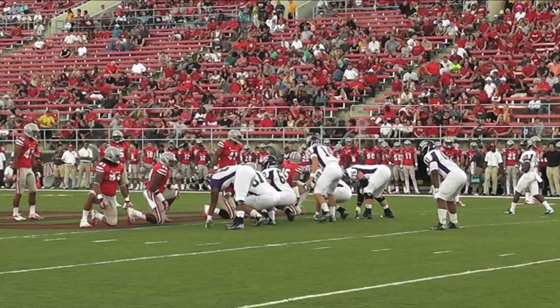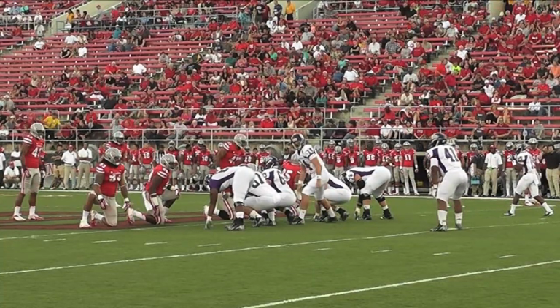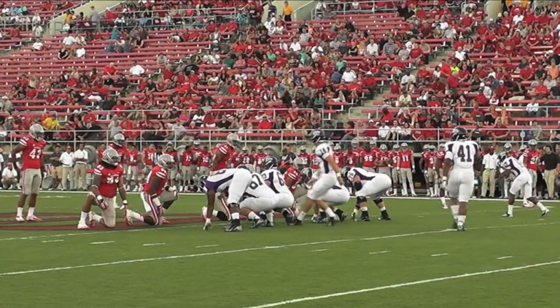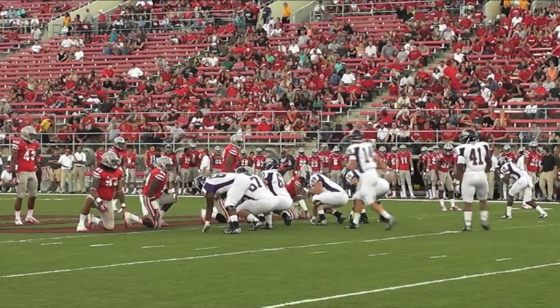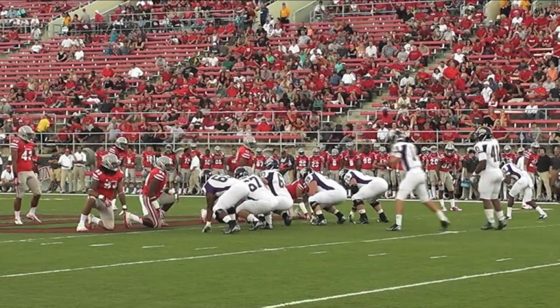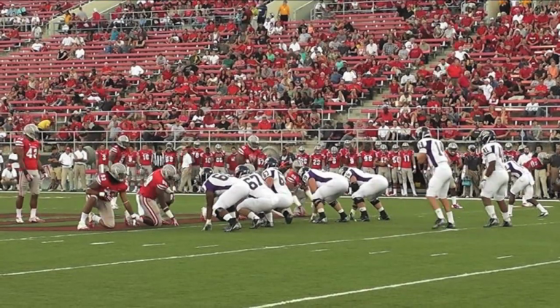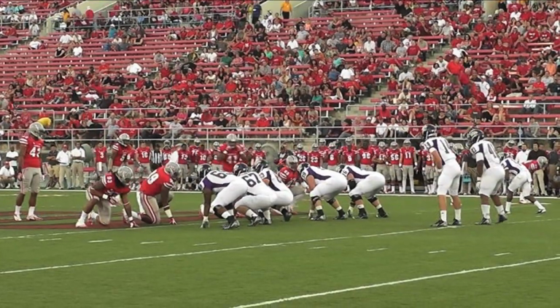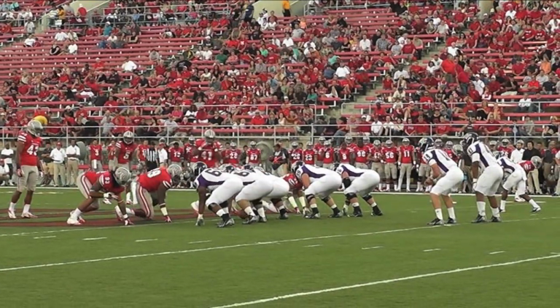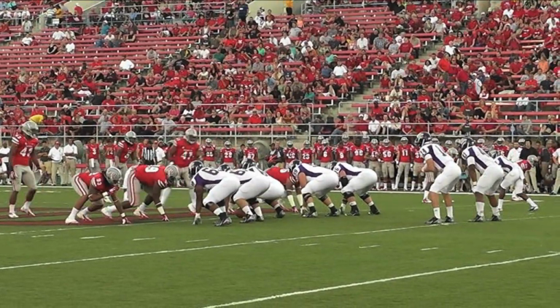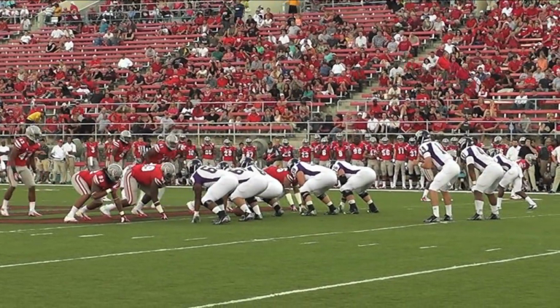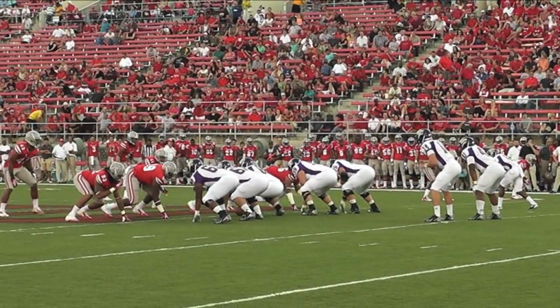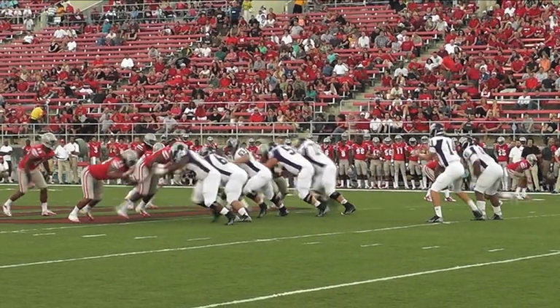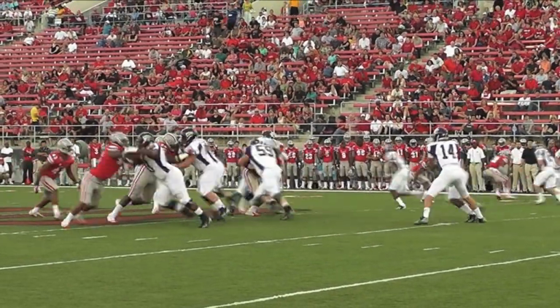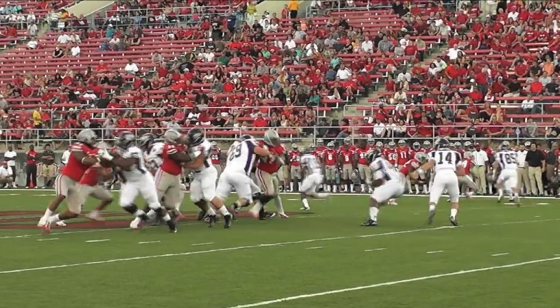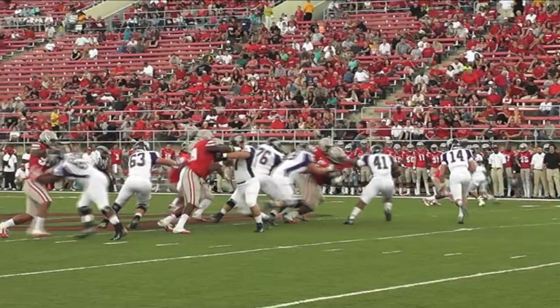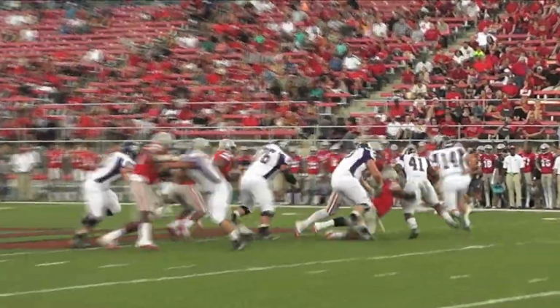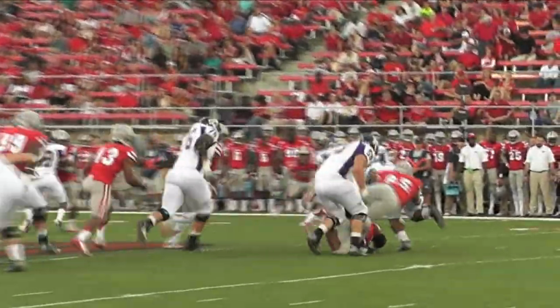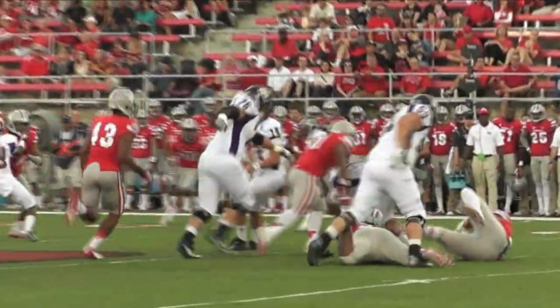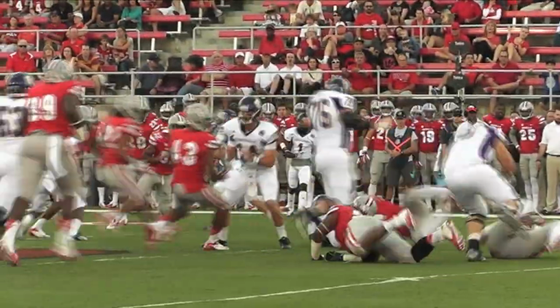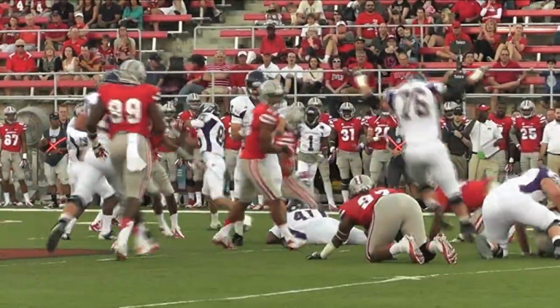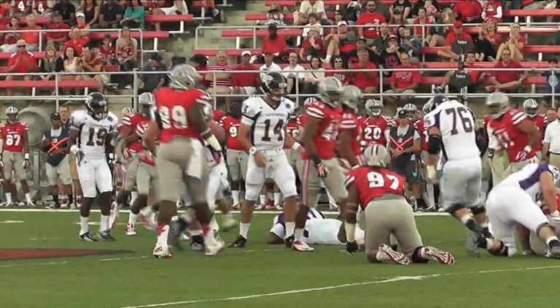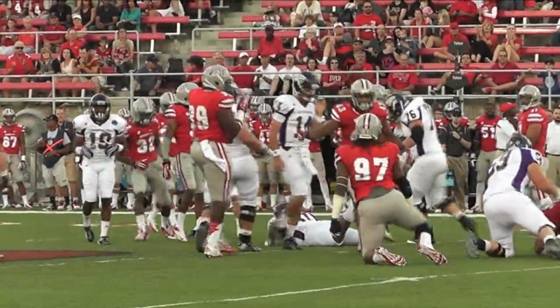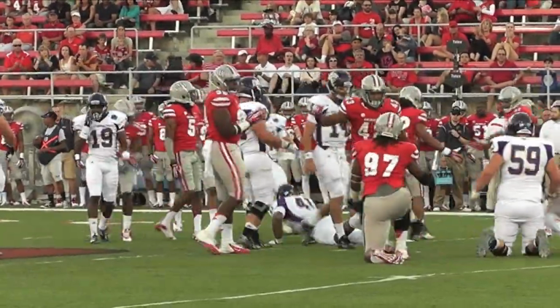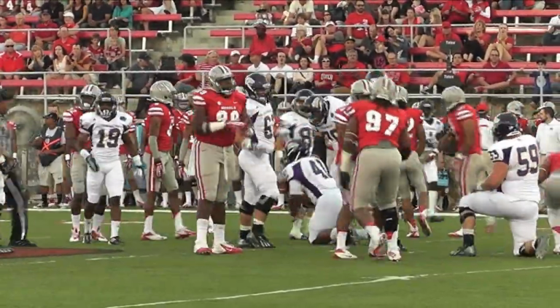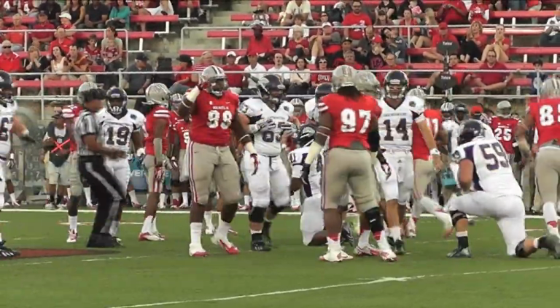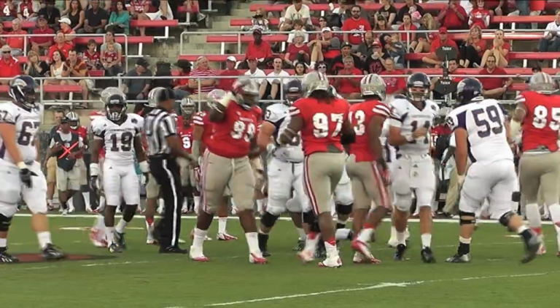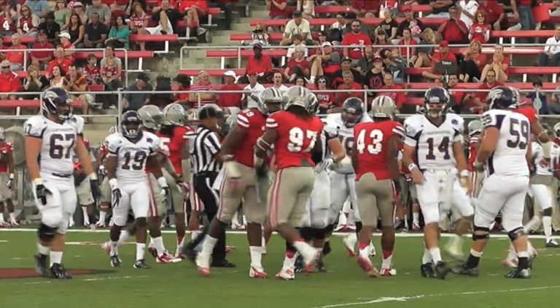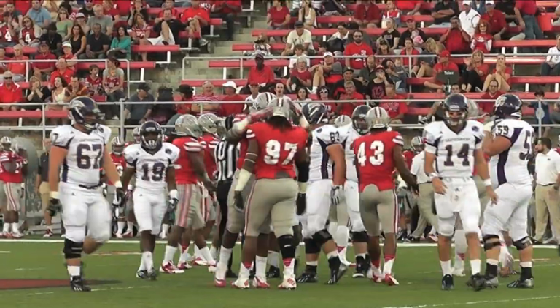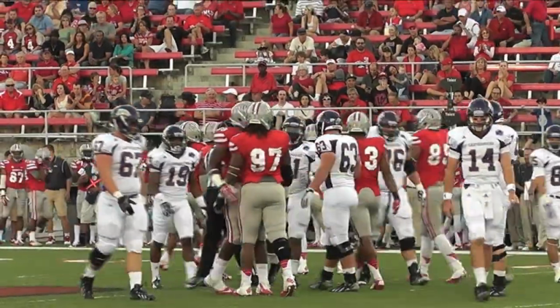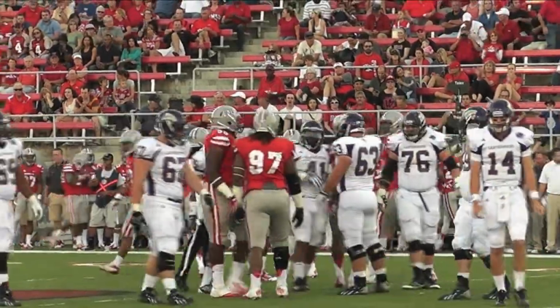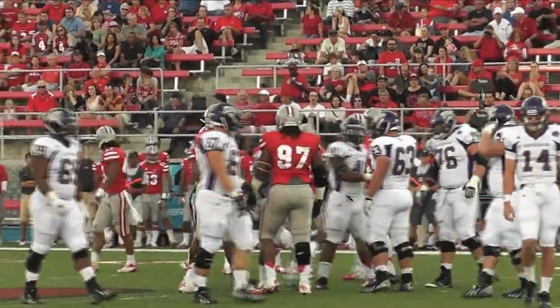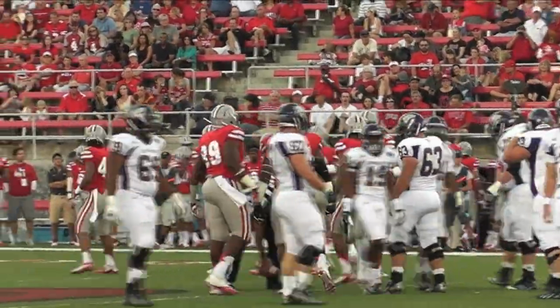Niko Watson is standing to his right, and trips to the right is the formation. Watson gets the handoff, he's going to try the left side, but he is tackled at the line of scrimmage. A good play by Mark Garriga, who came flying in, and also Tani Maka.